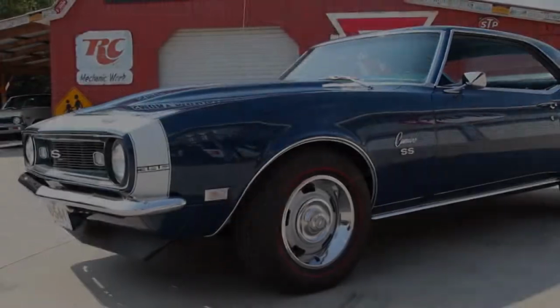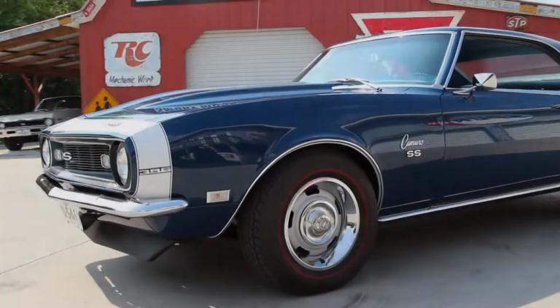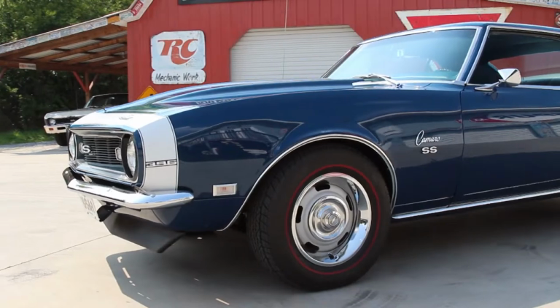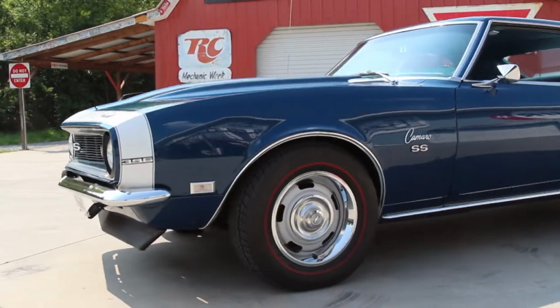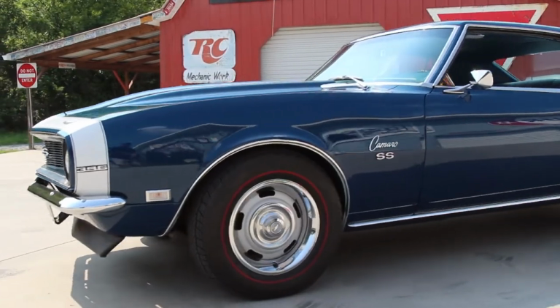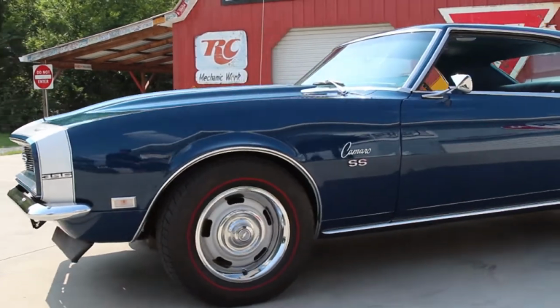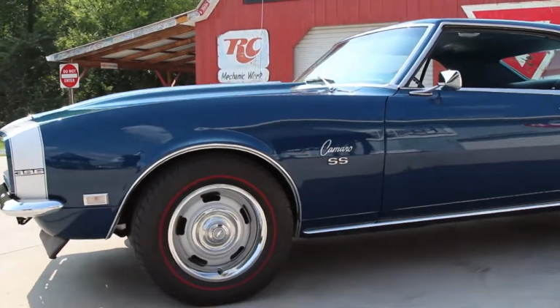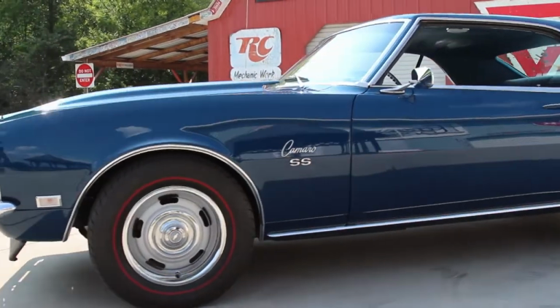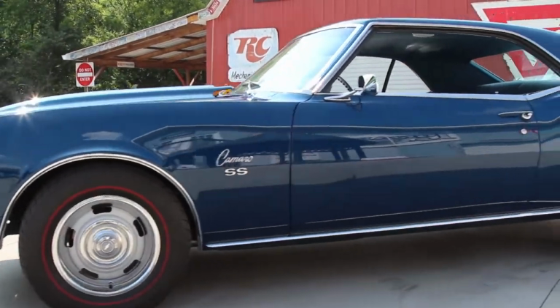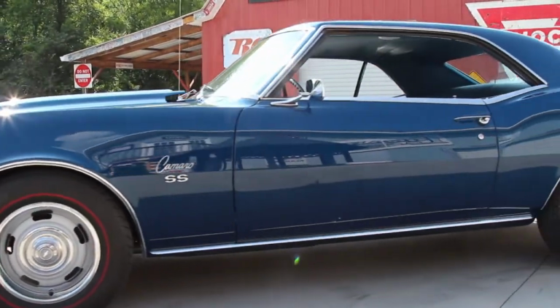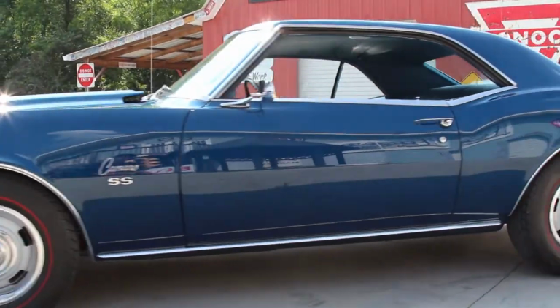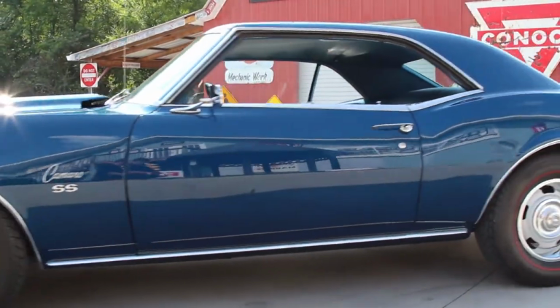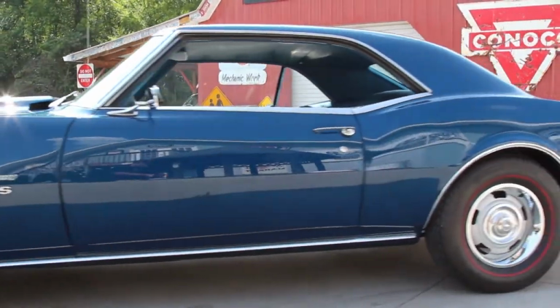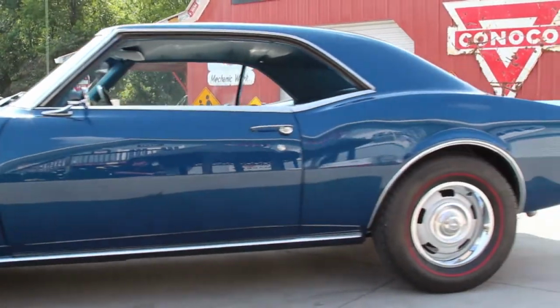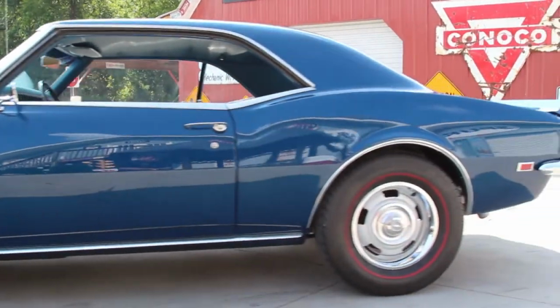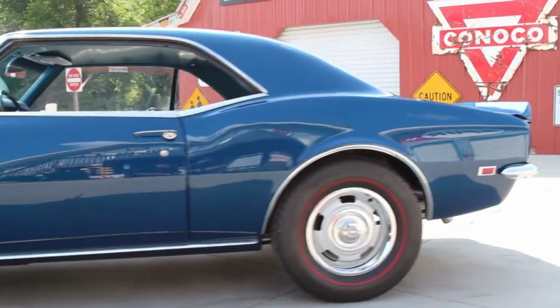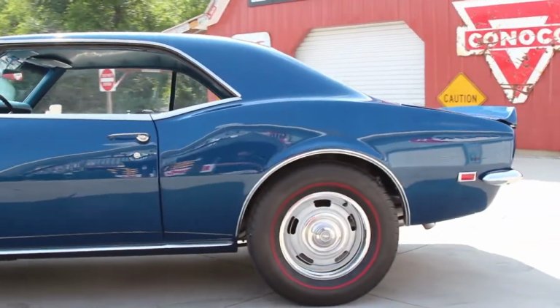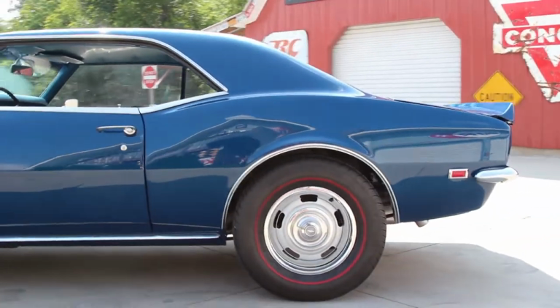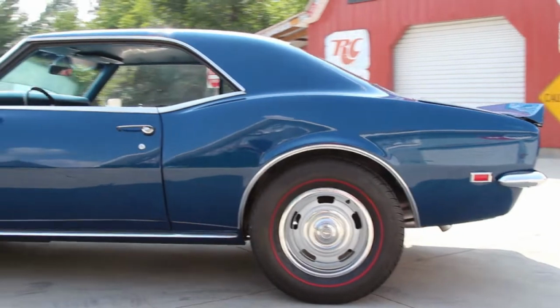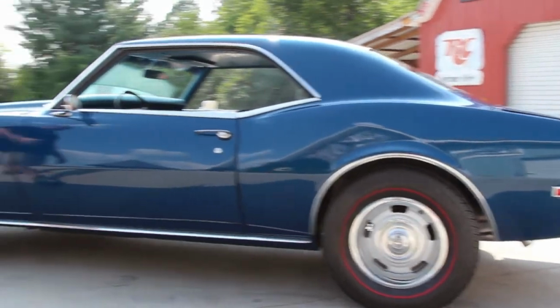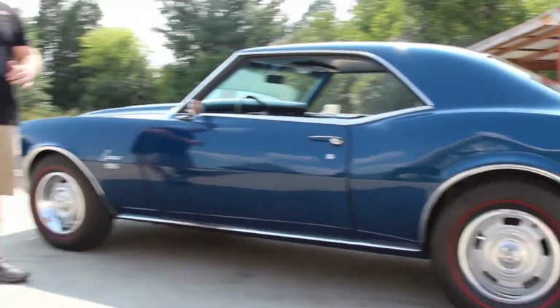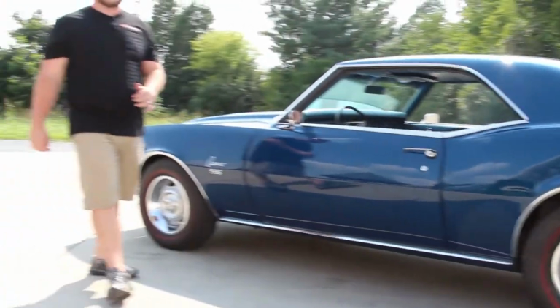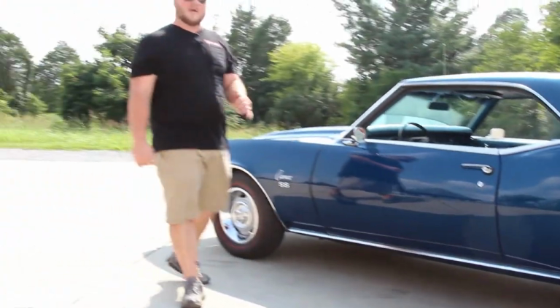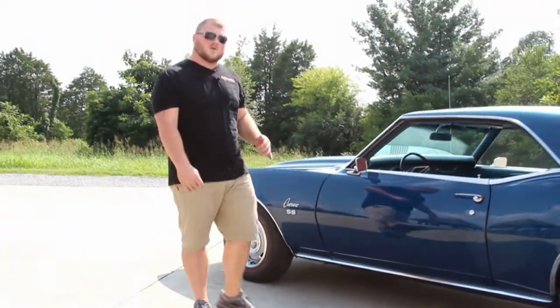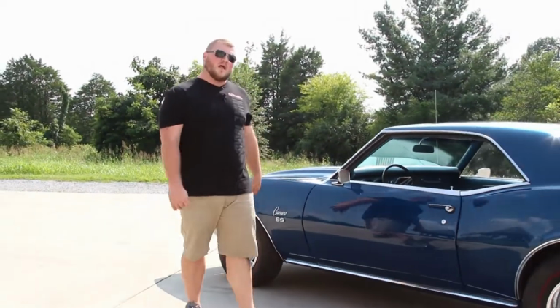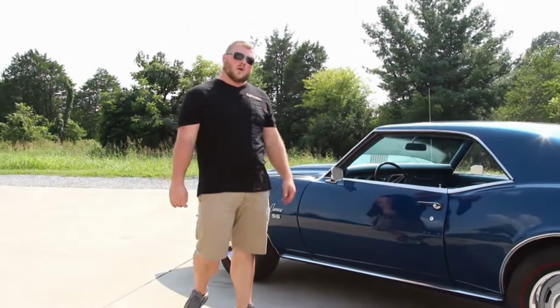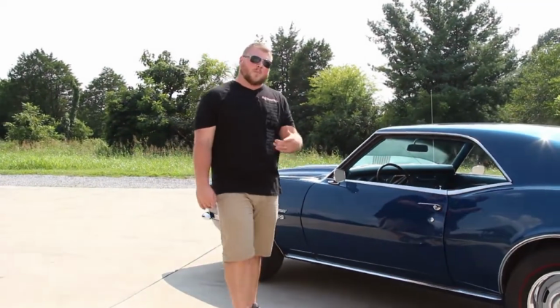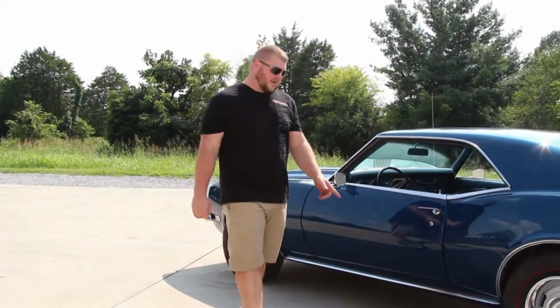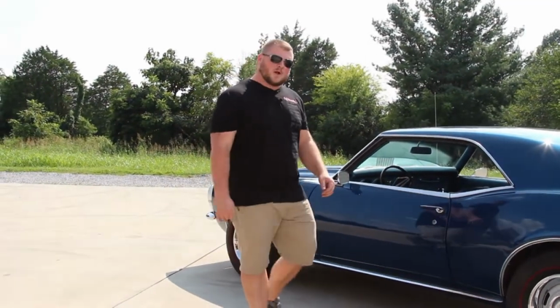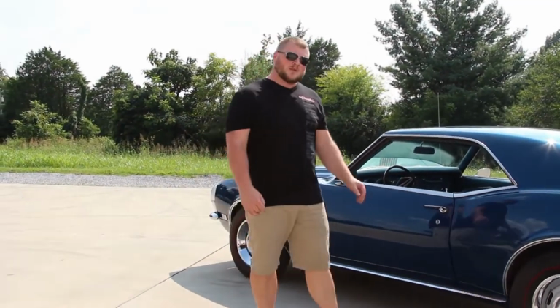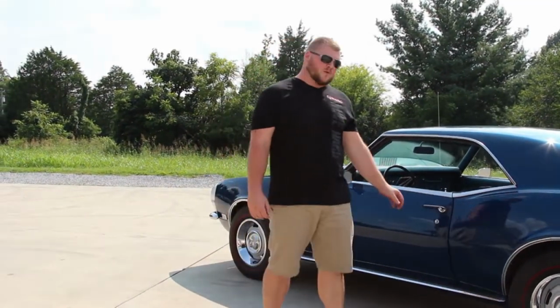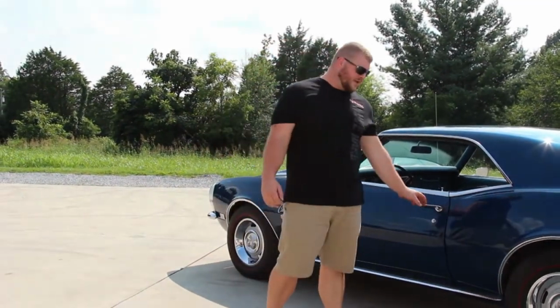As we come on around the driver's side of this '68, you can see that the body lines are beautiful on this car as well. You'll also notice that these door gaps are even and symmetrical at the wheel opening, and the rocker molding has been replaced.